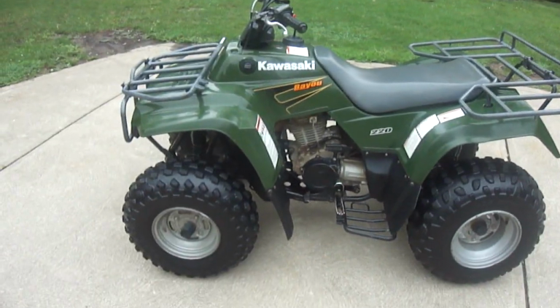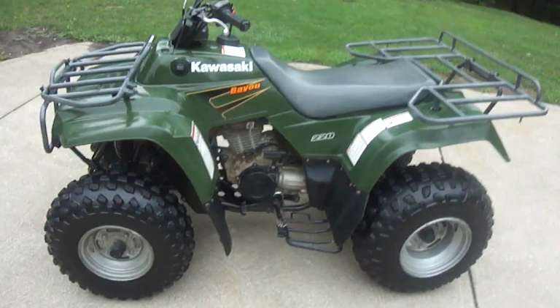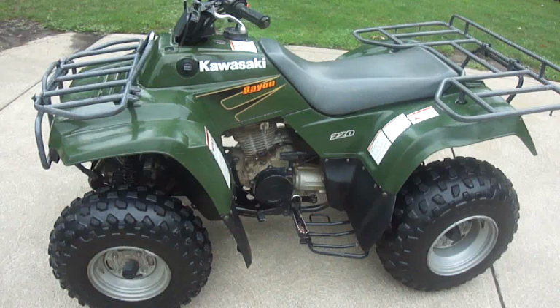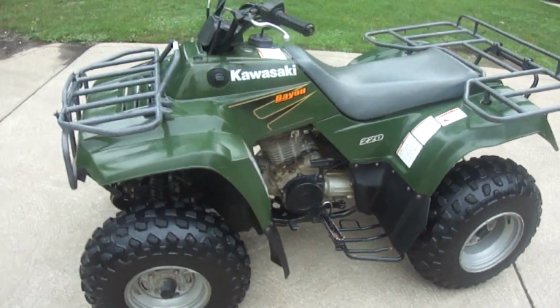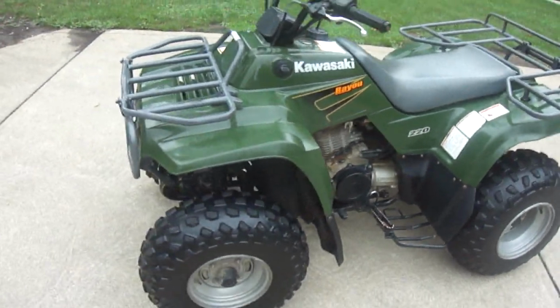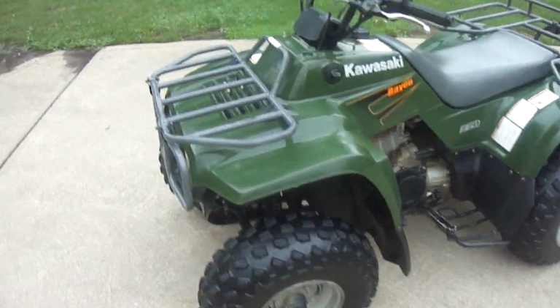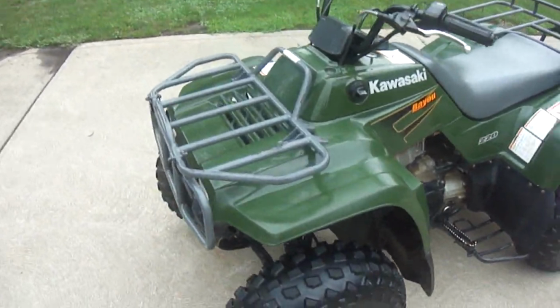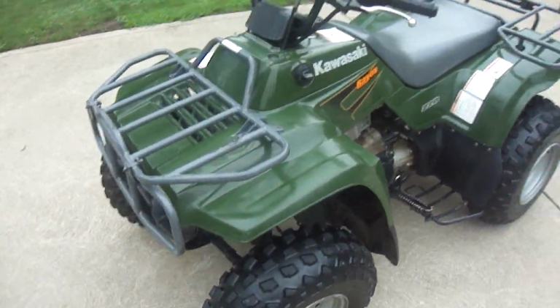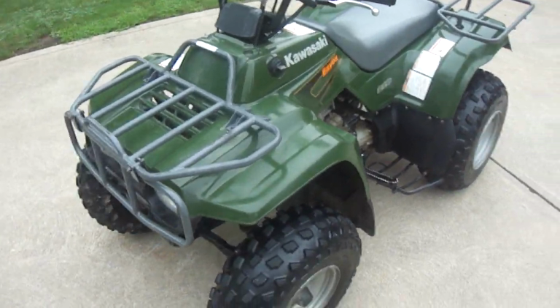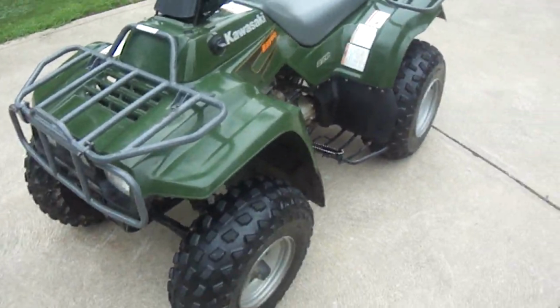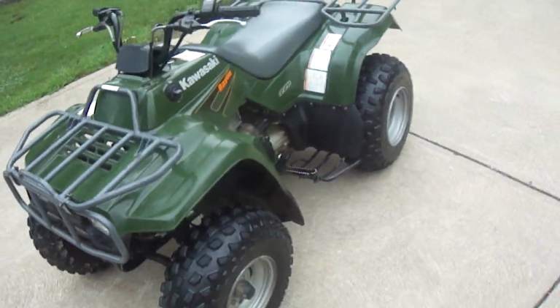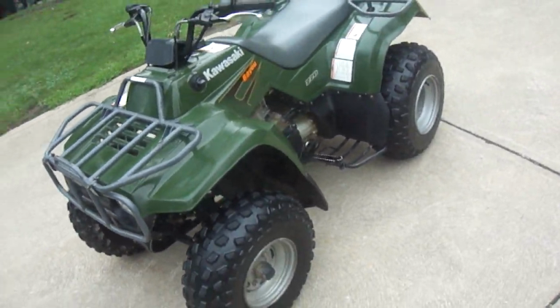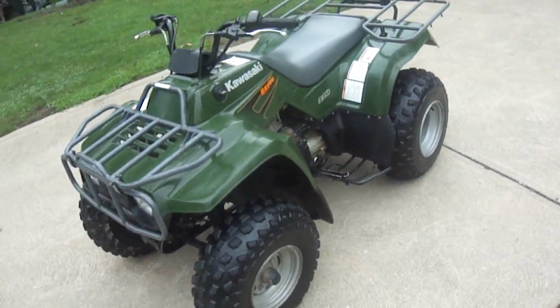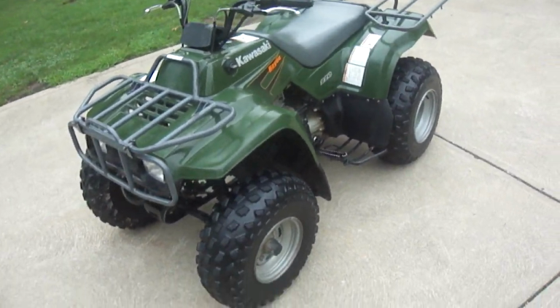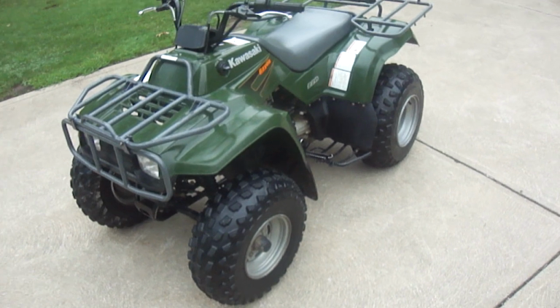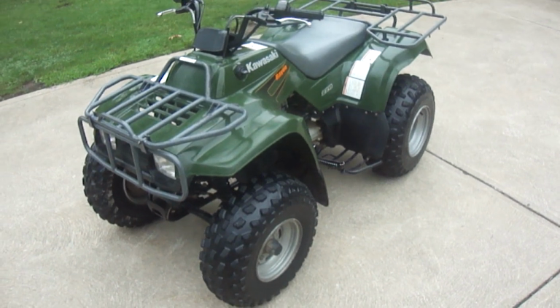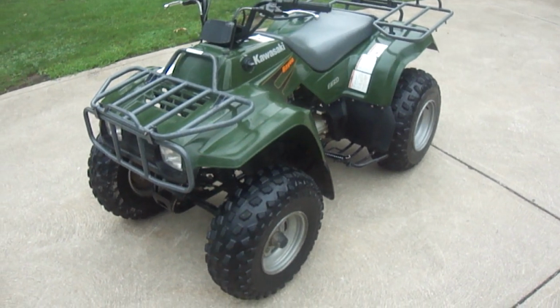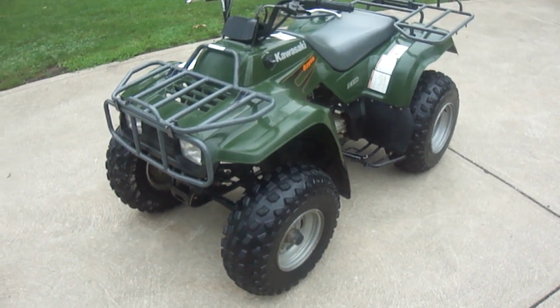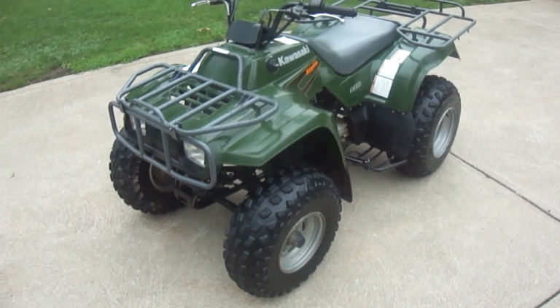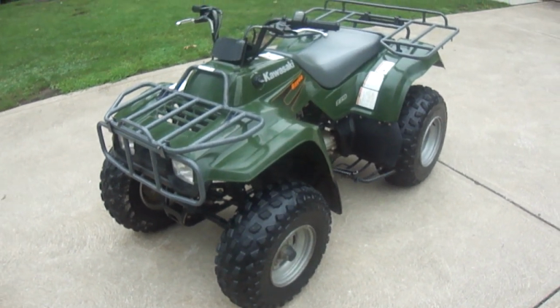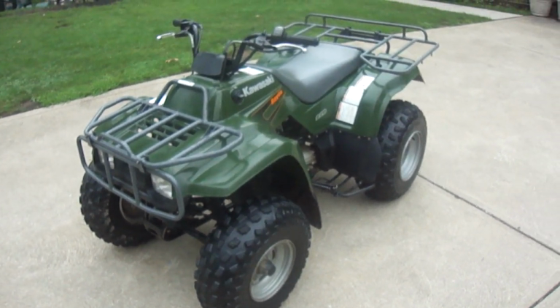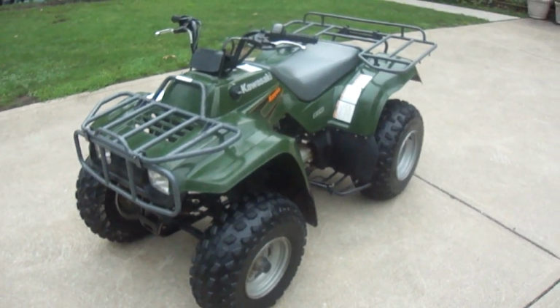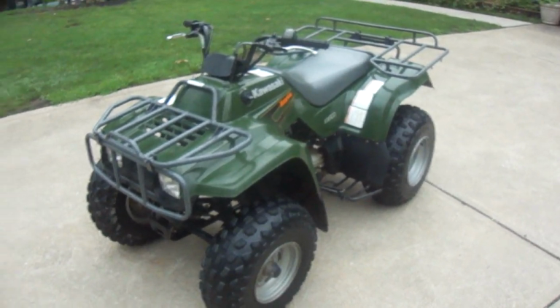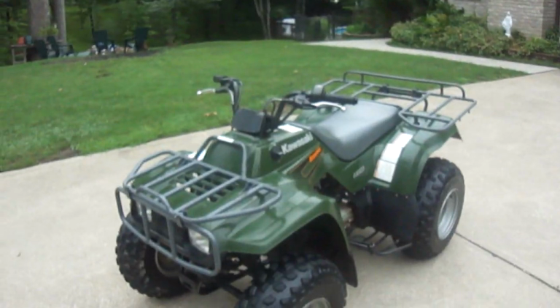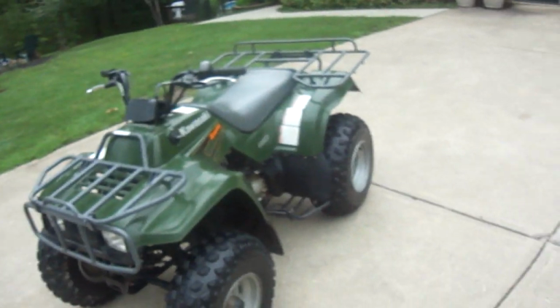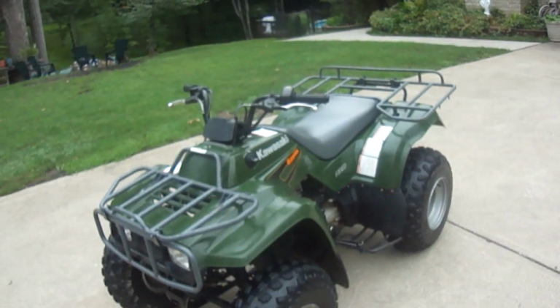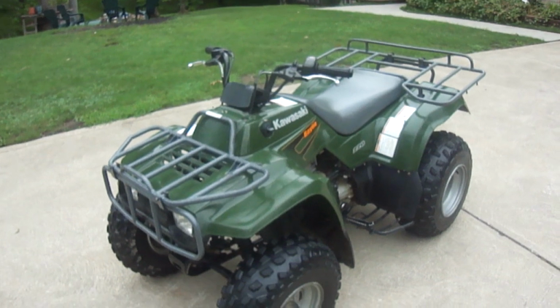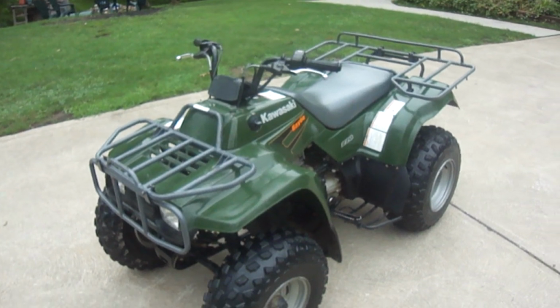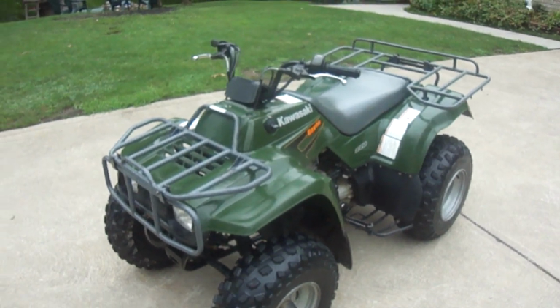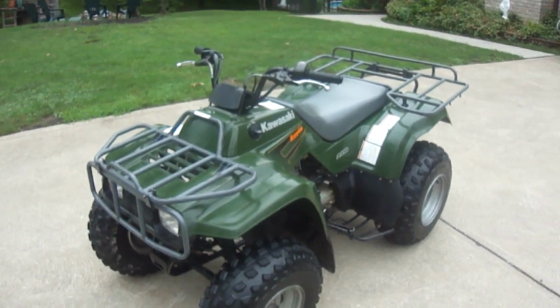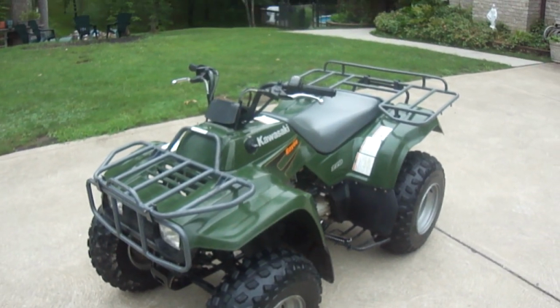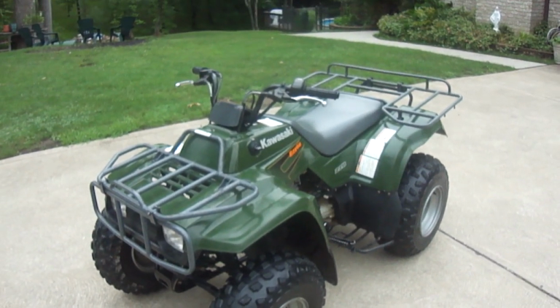I just cleaned it up and it looks really nice. It's a 99 model, 1999. It's a 220cc engine — actually like 219cc but they basically round up.